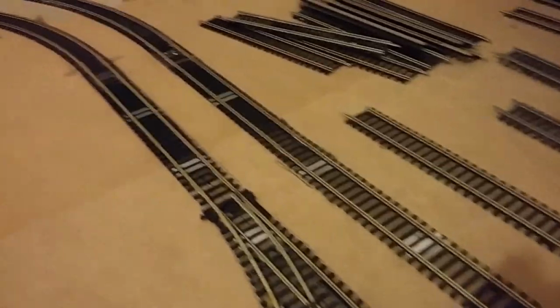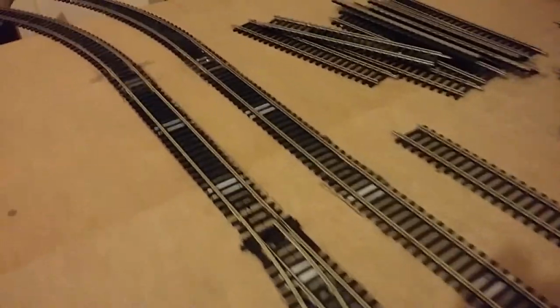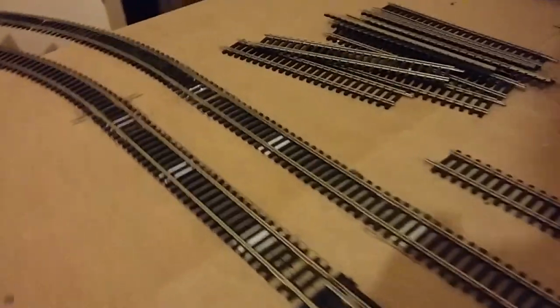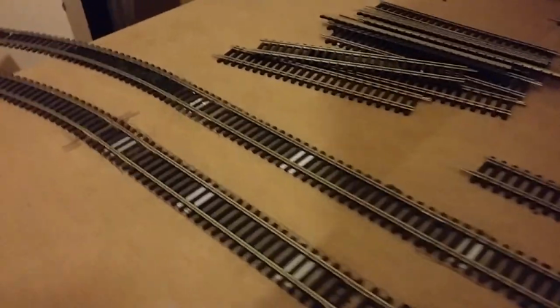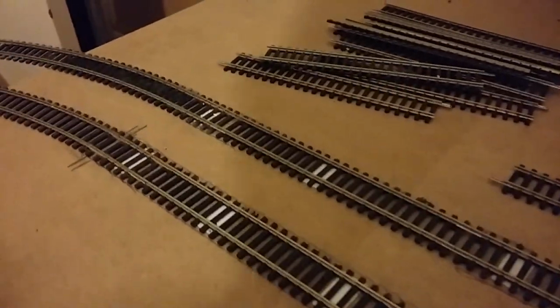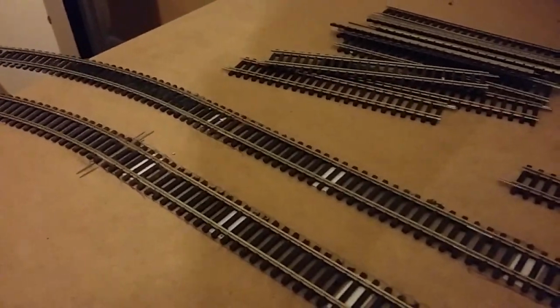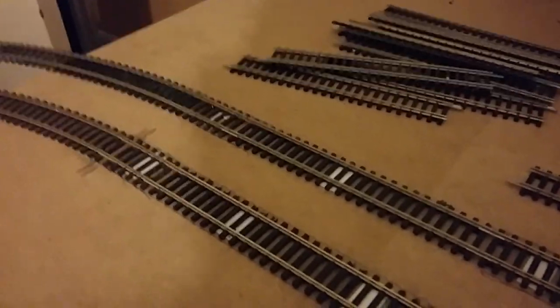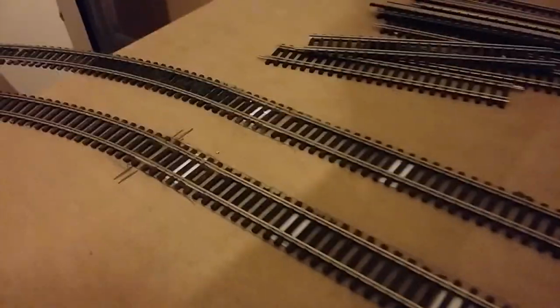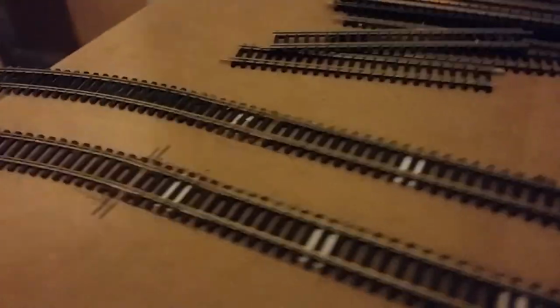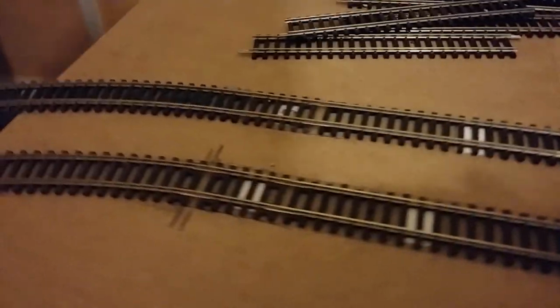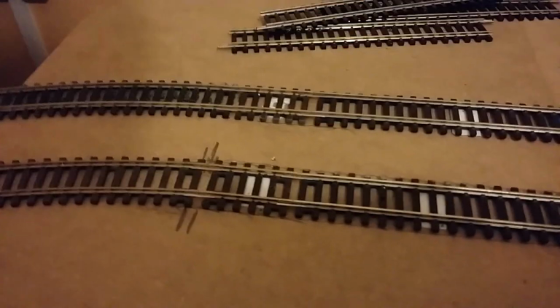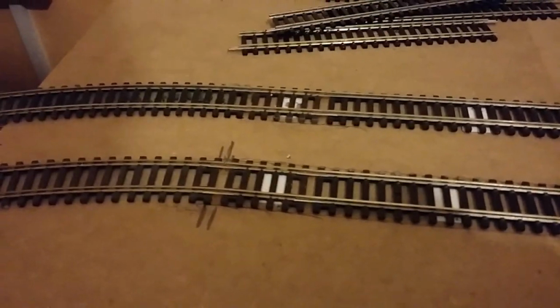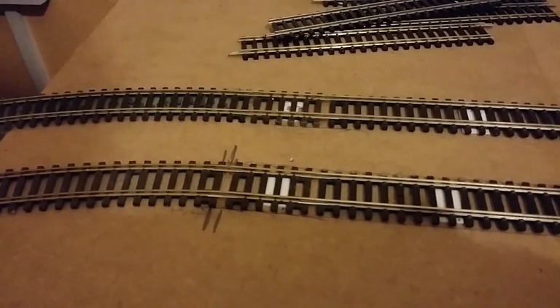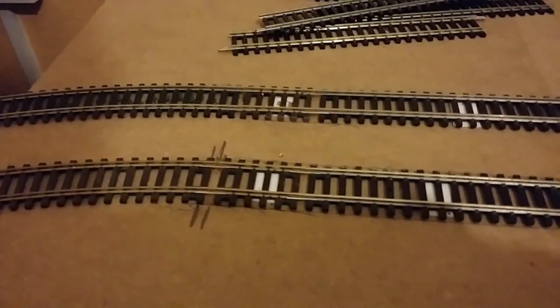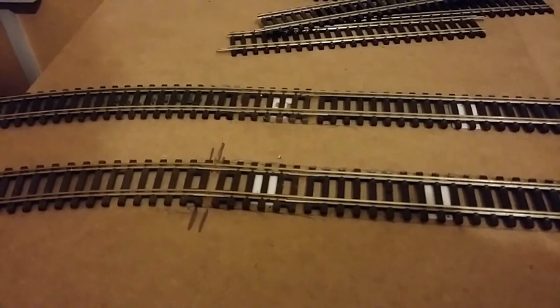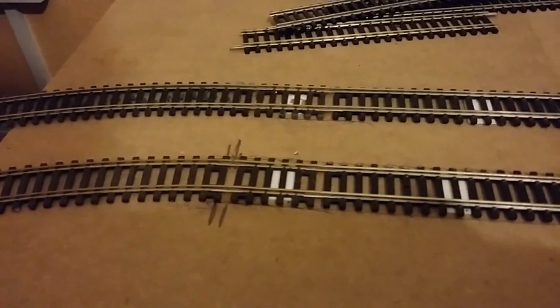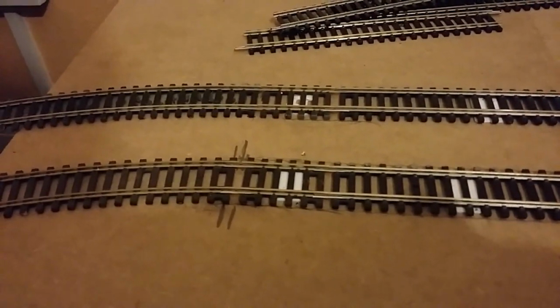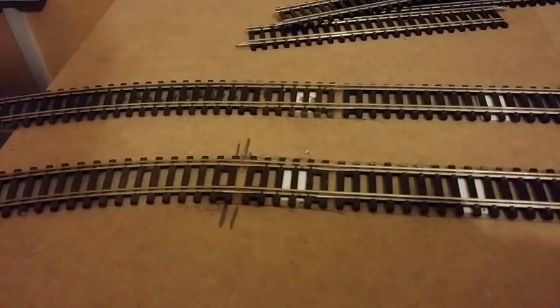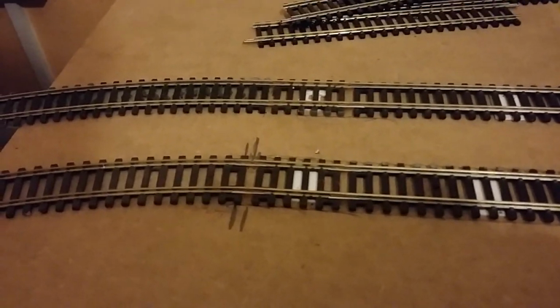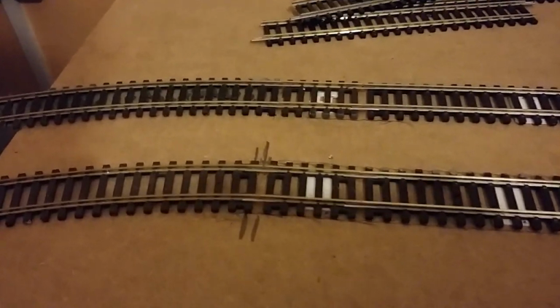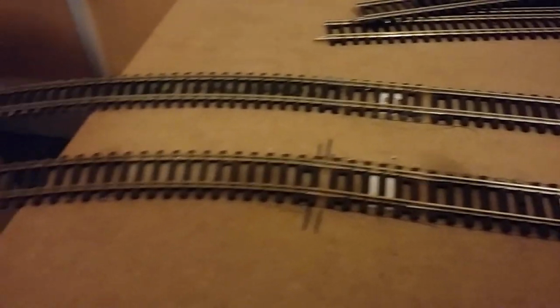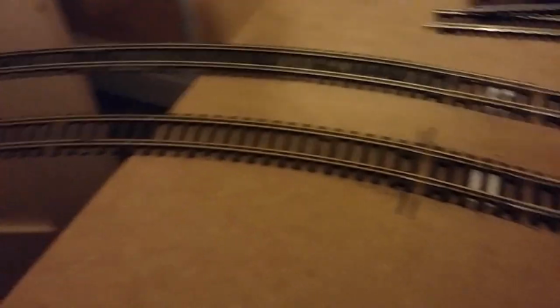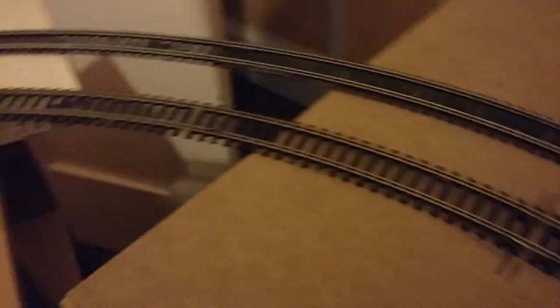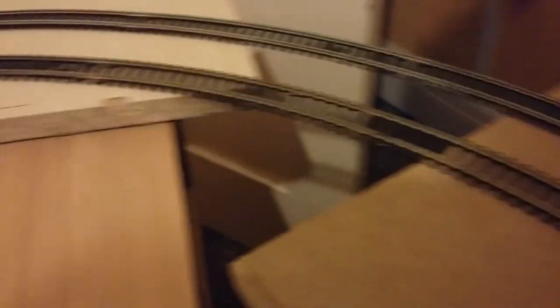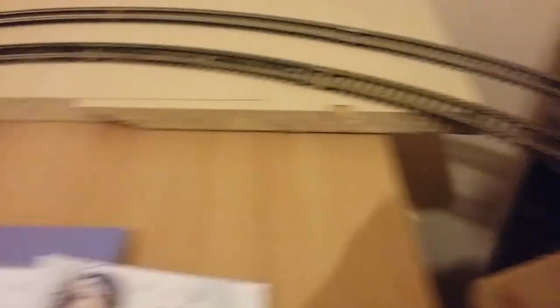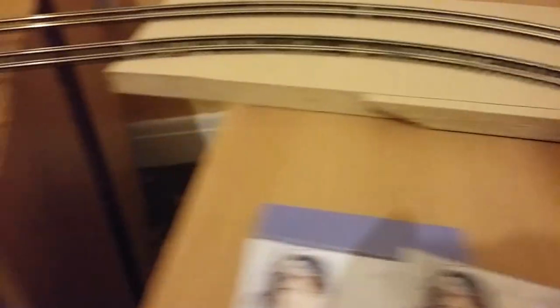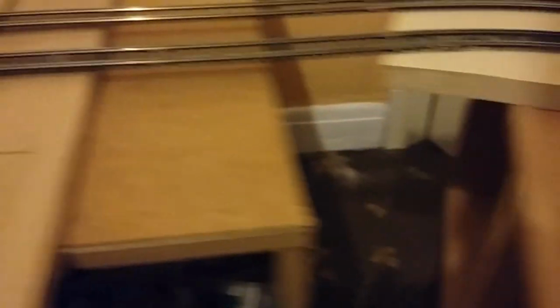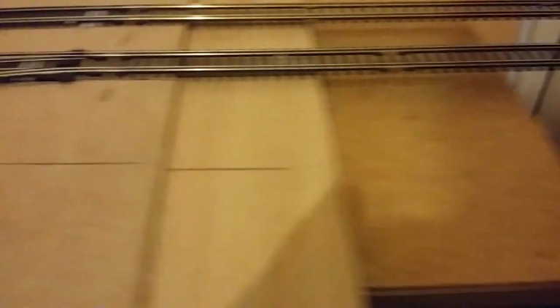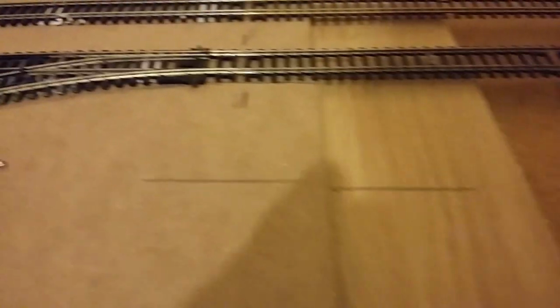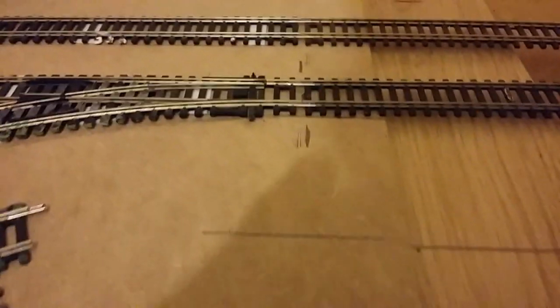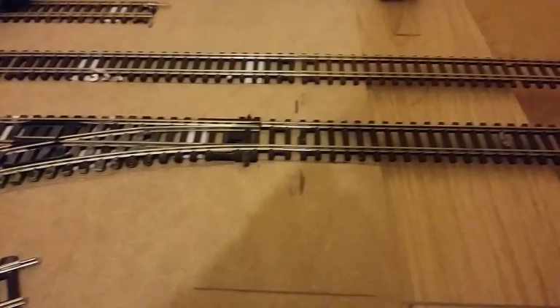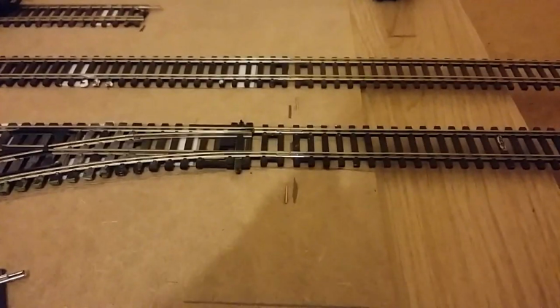Here we are. This is all fitted down as far as by here. I've put a couple of pencil lines here - this is where the track ends, and also where I put the two lines for there.